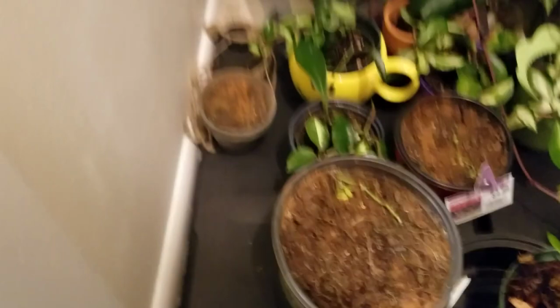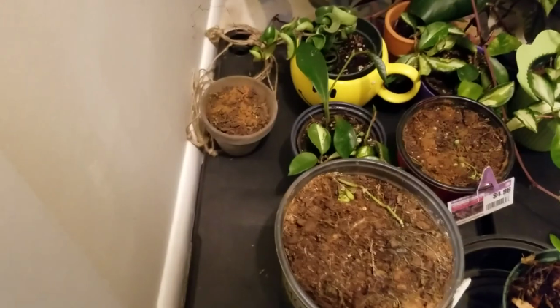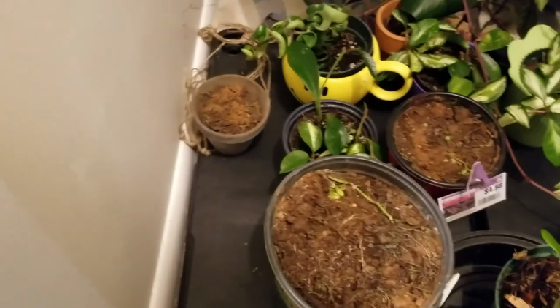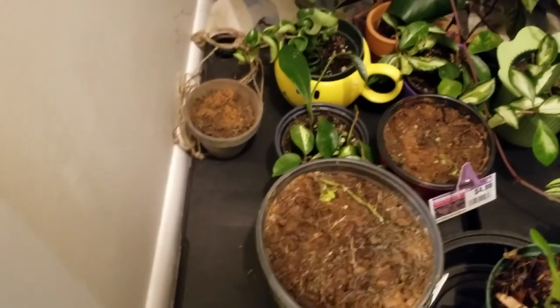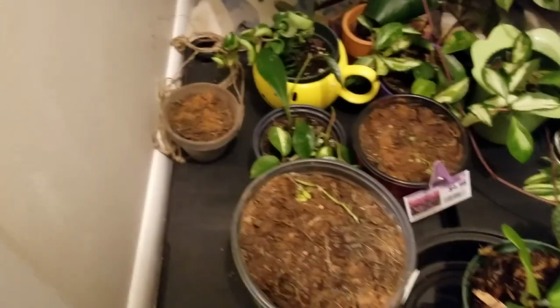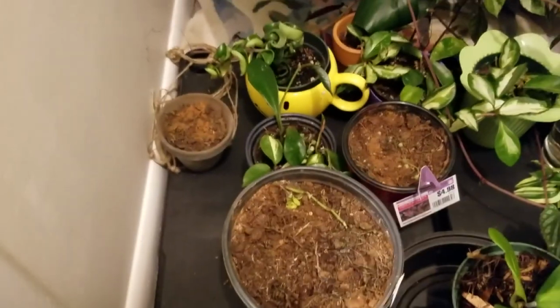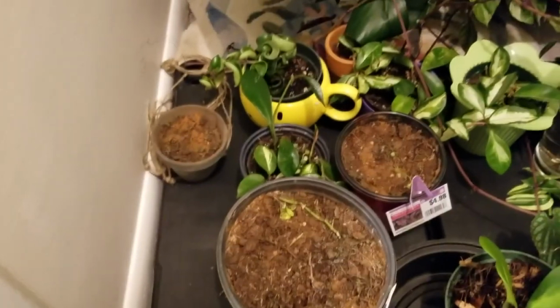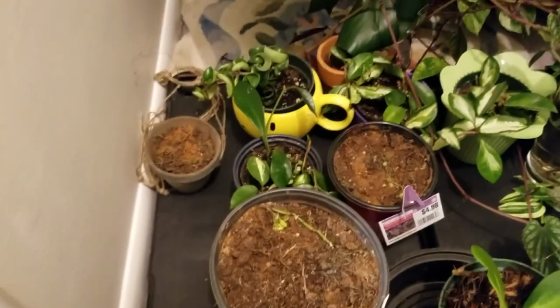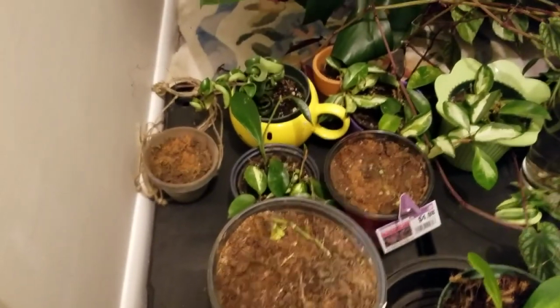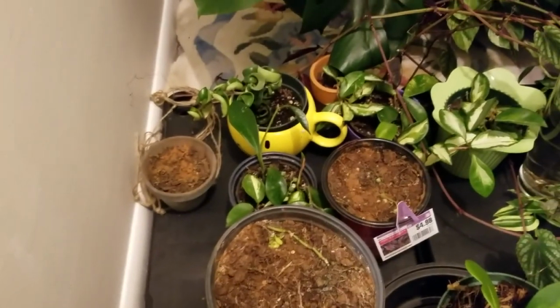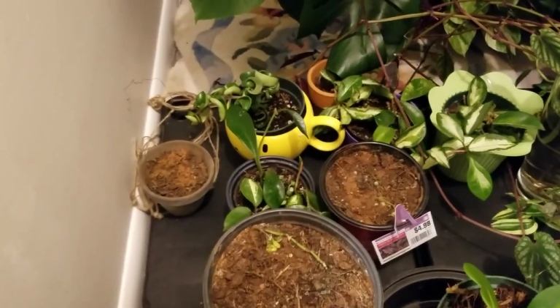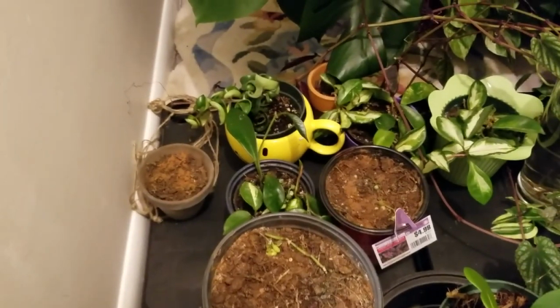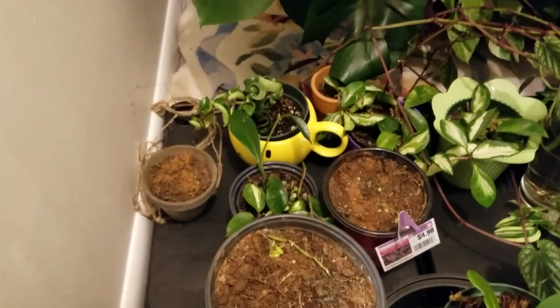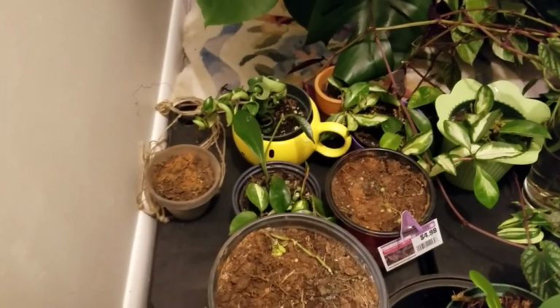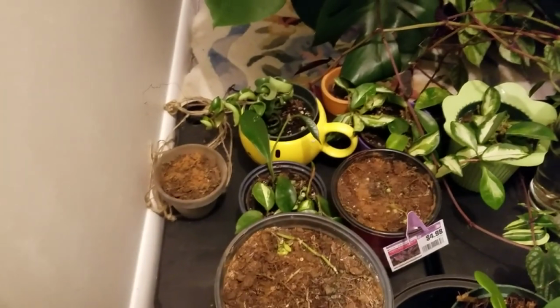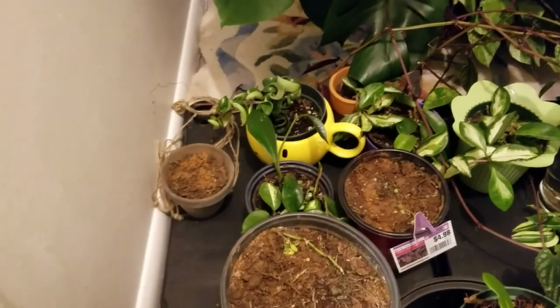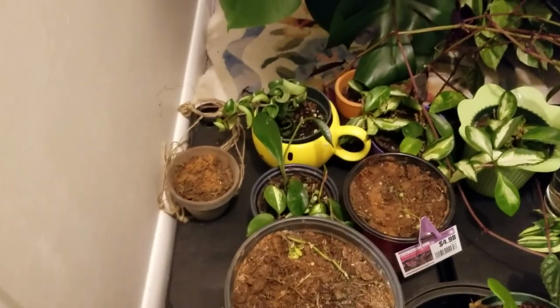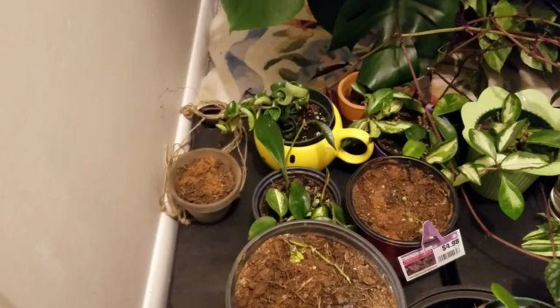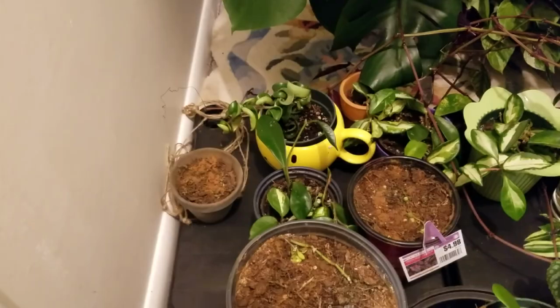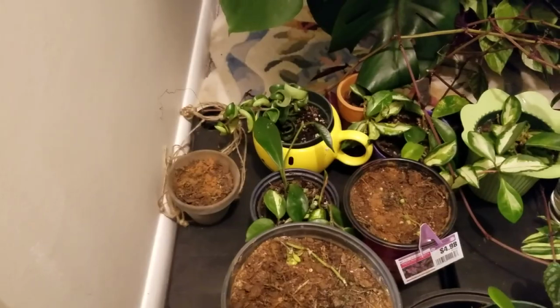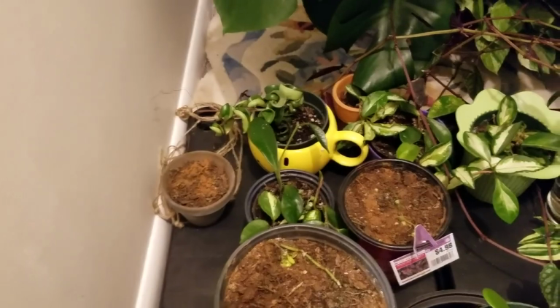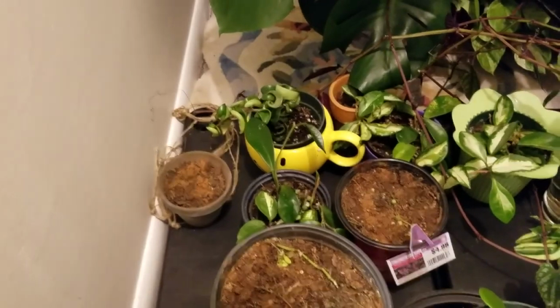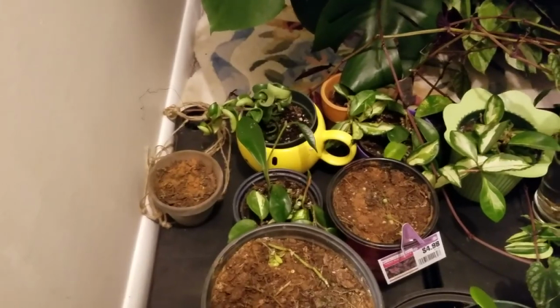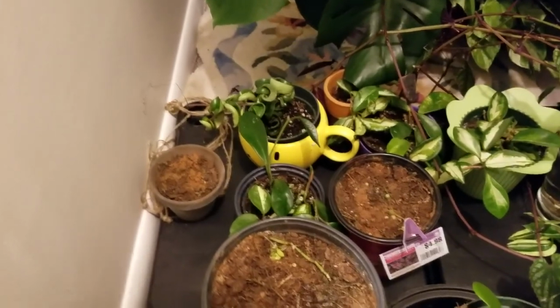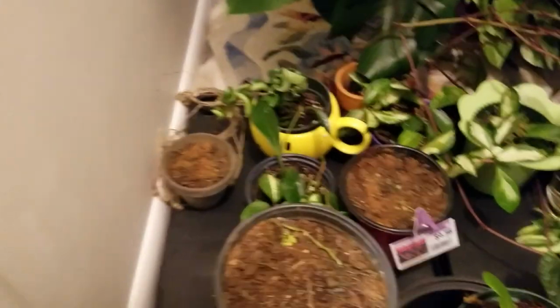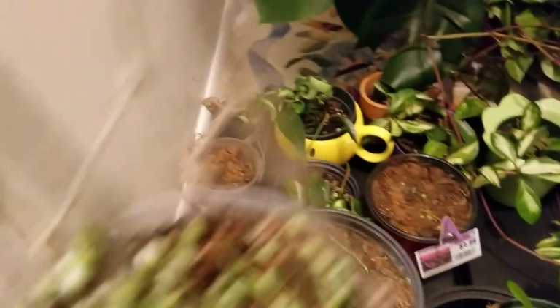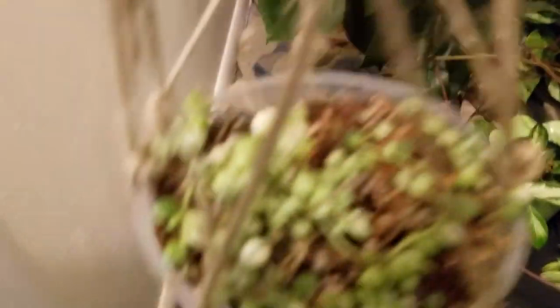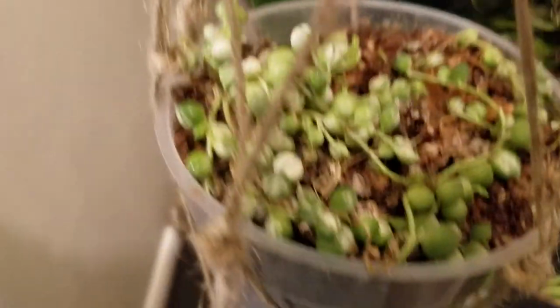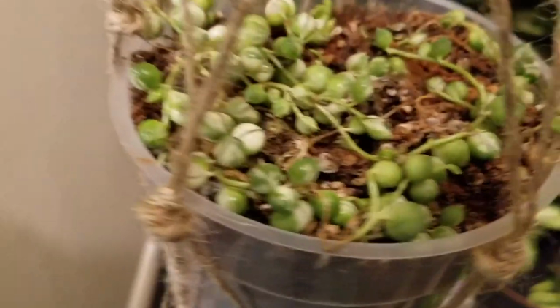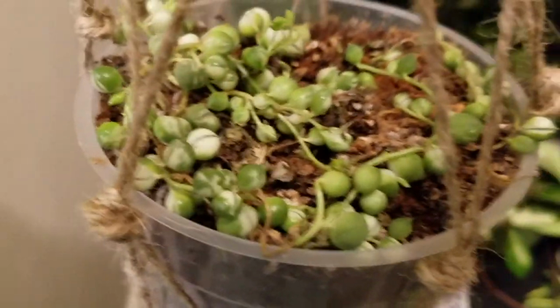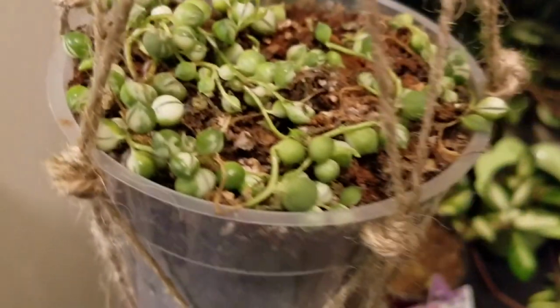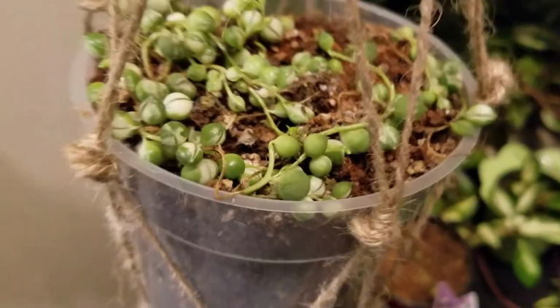Hi everybody, this is going to be an update on some new plants and the tragedy of the string of pearls.